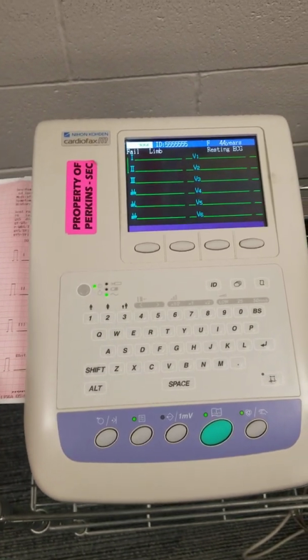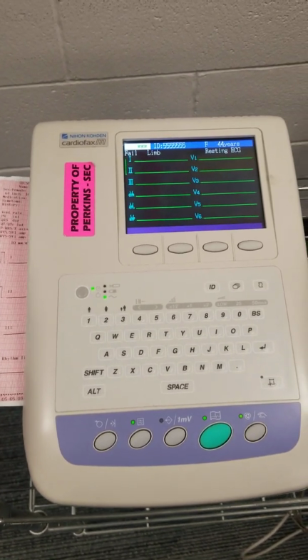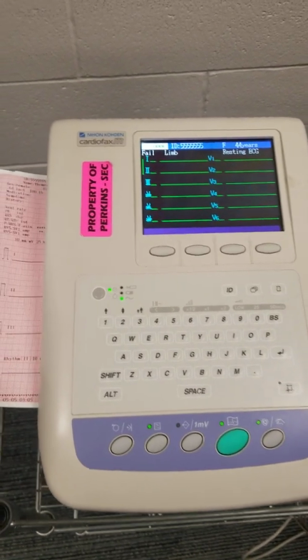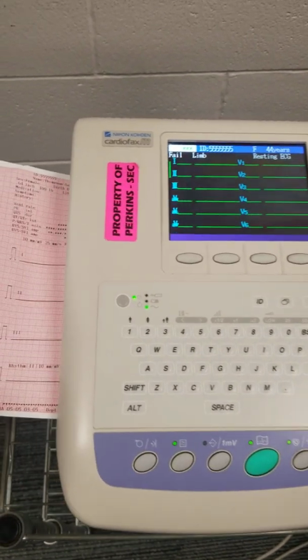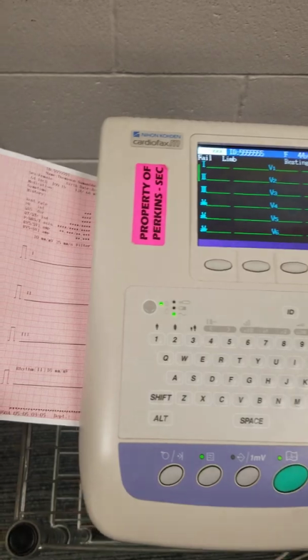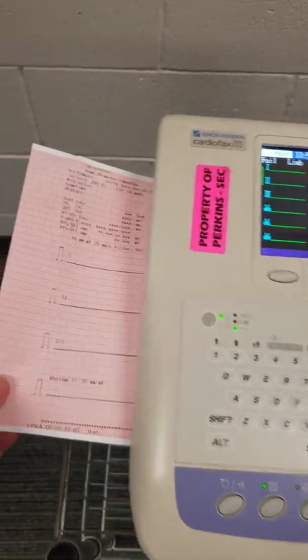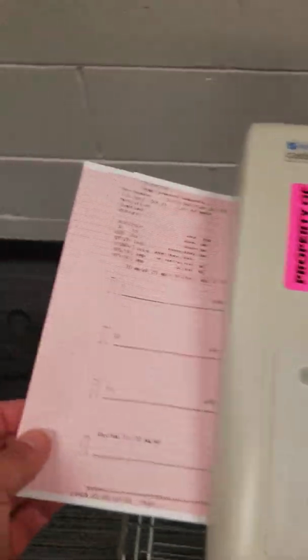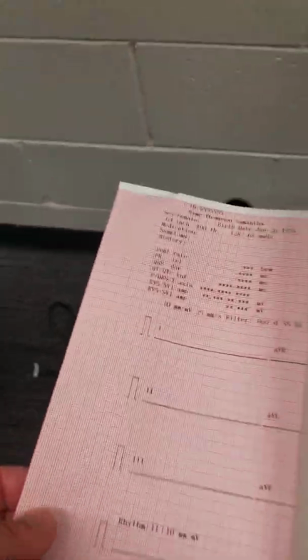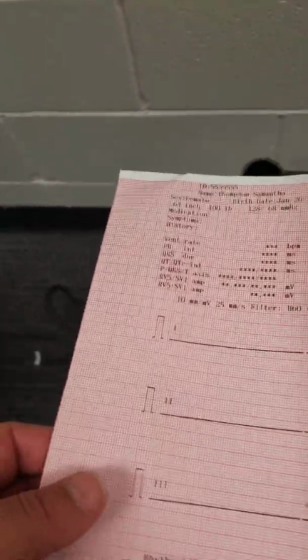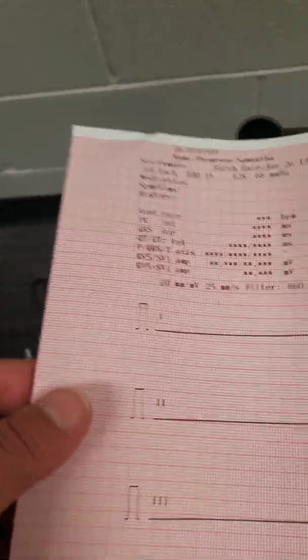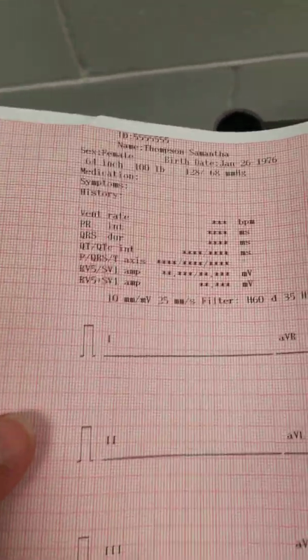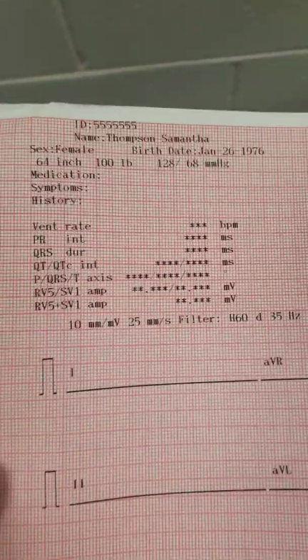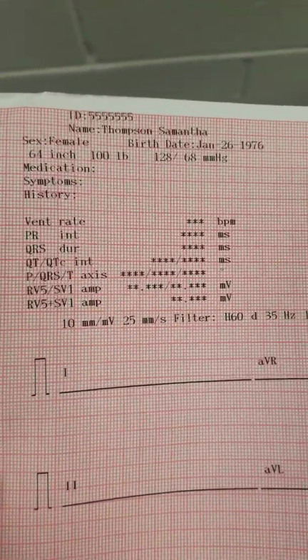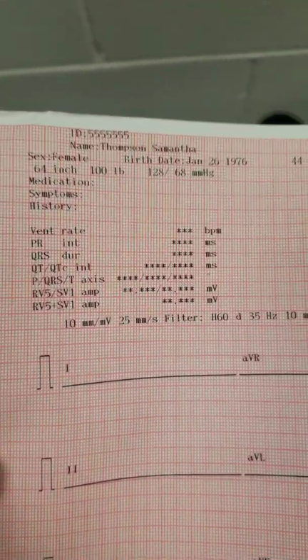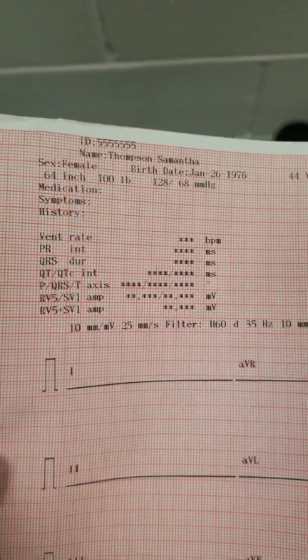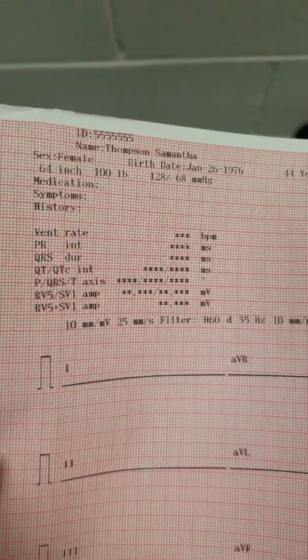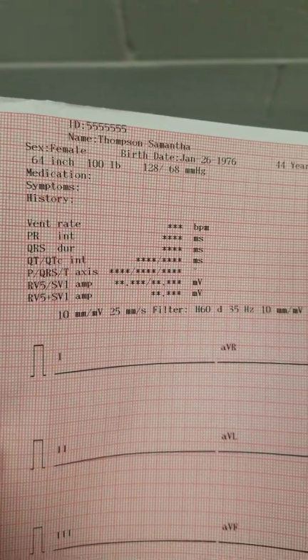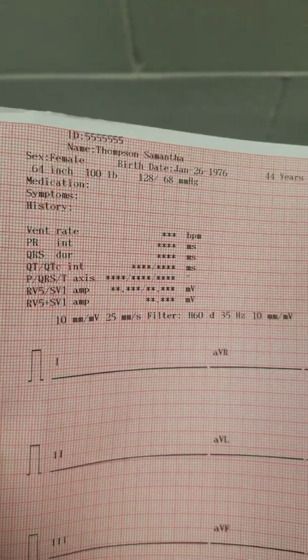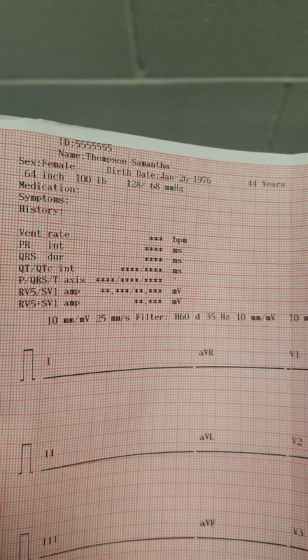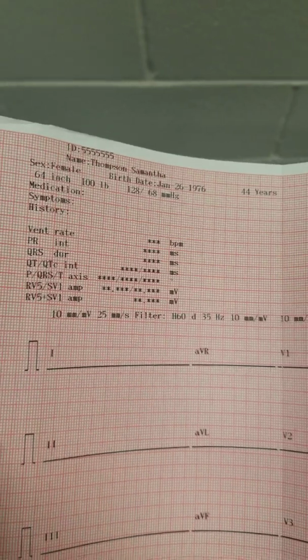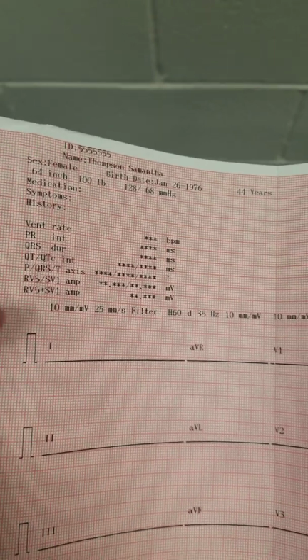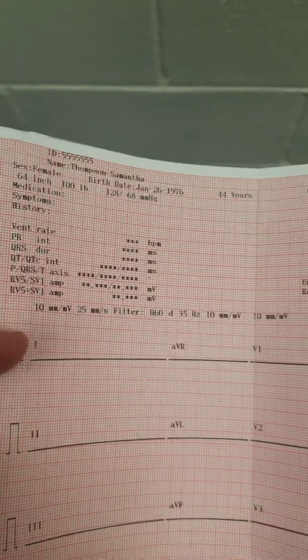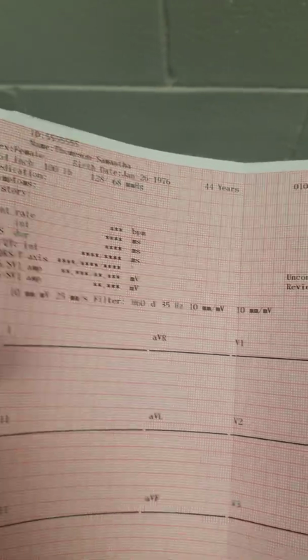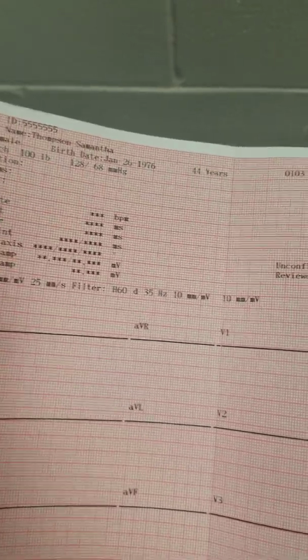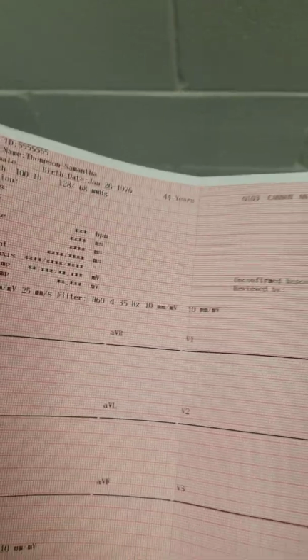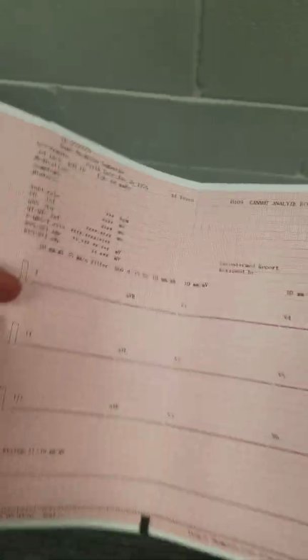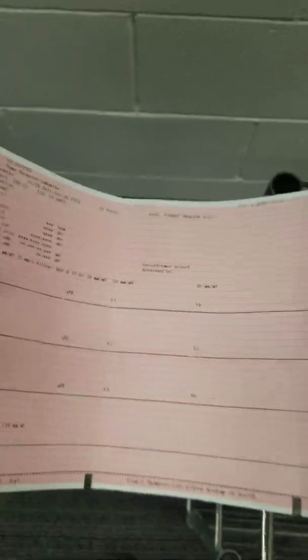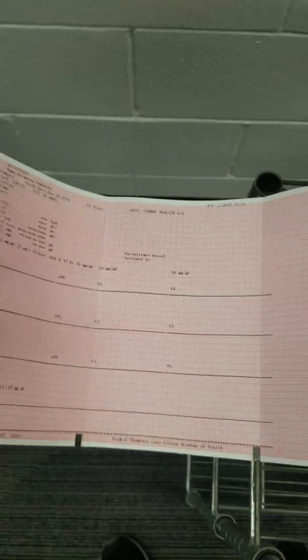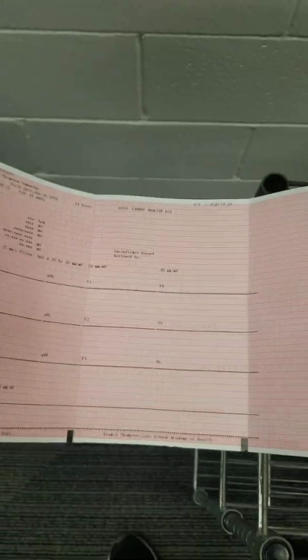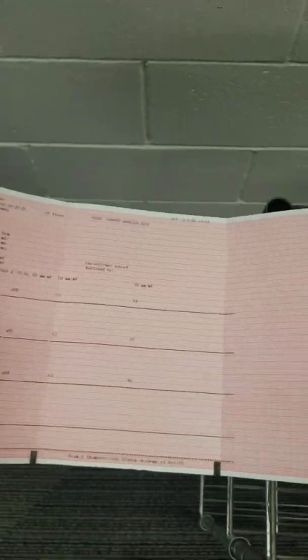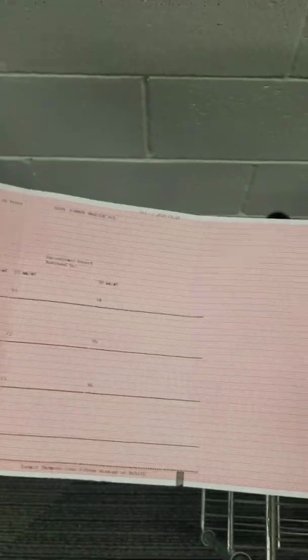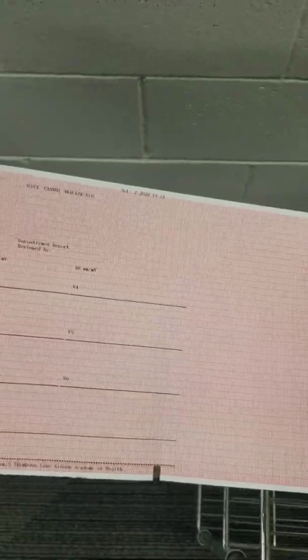So now it's going to print. I can see on here when it prints I get all of that data that I typed in. I also get some more information. Of course, this one is blank because it's not hooked up to something.